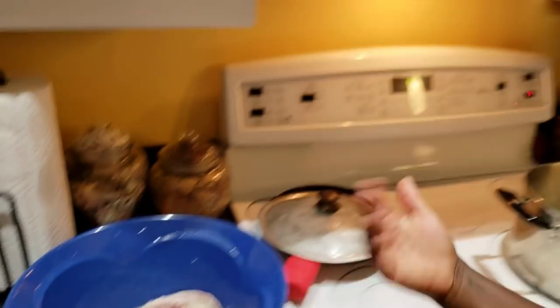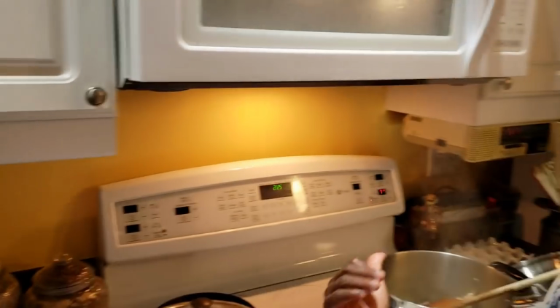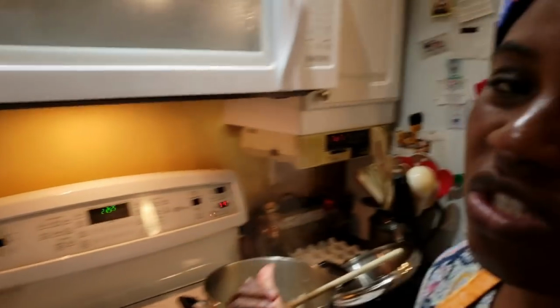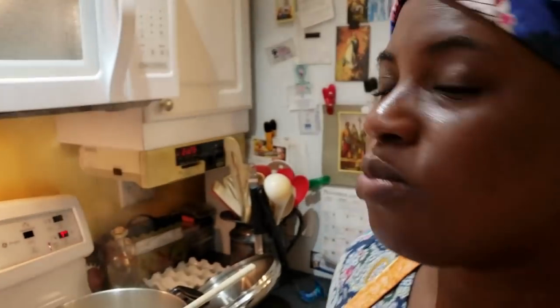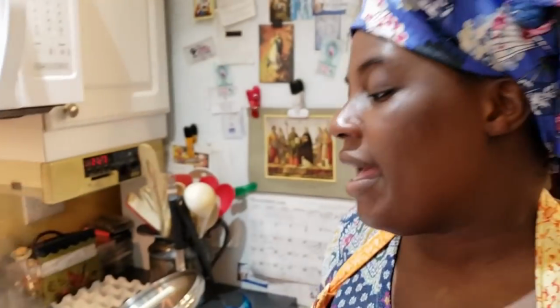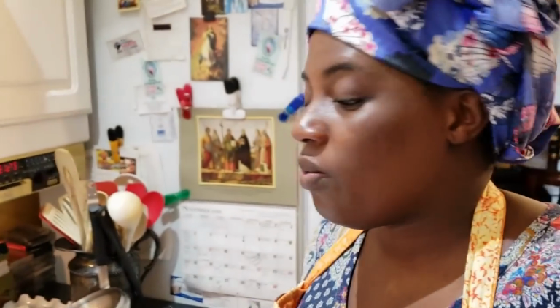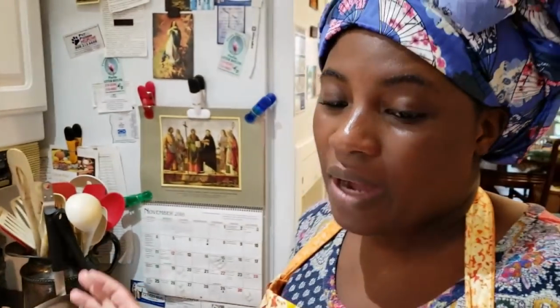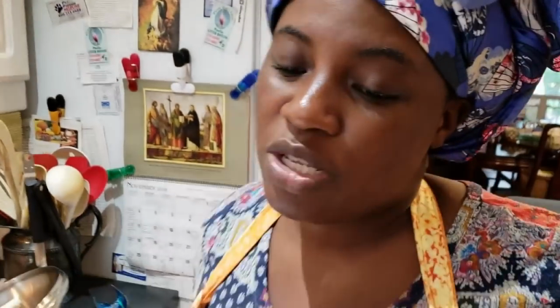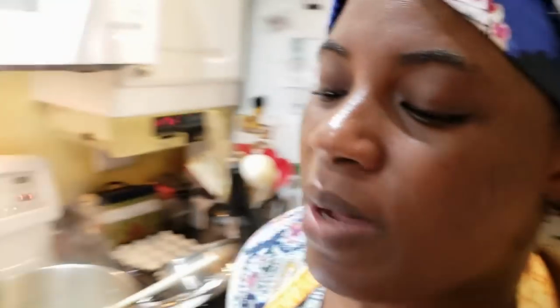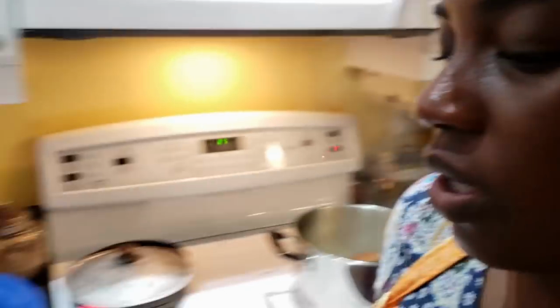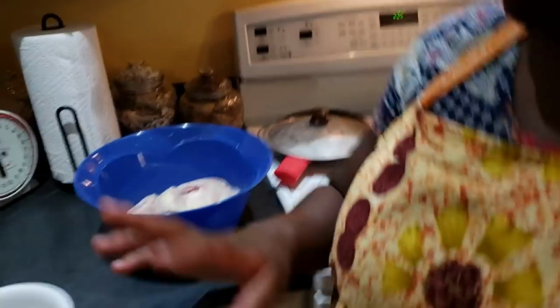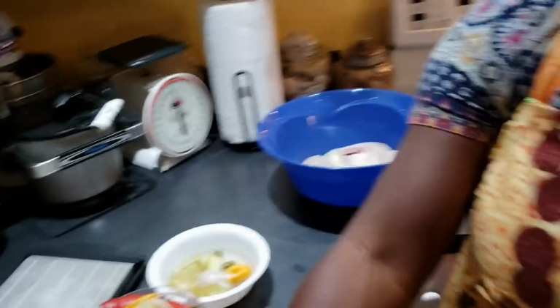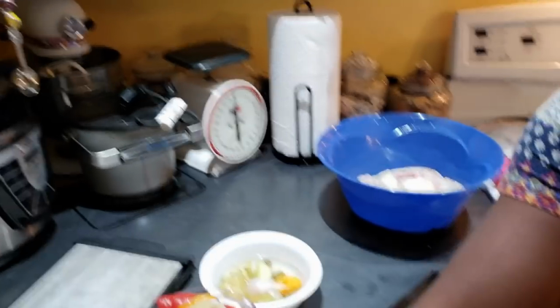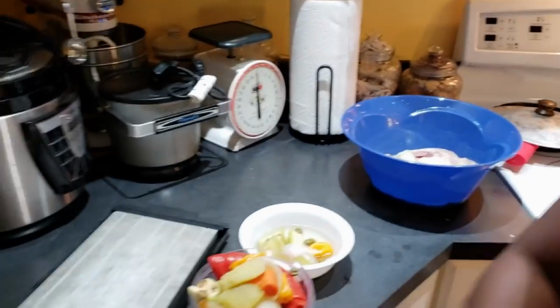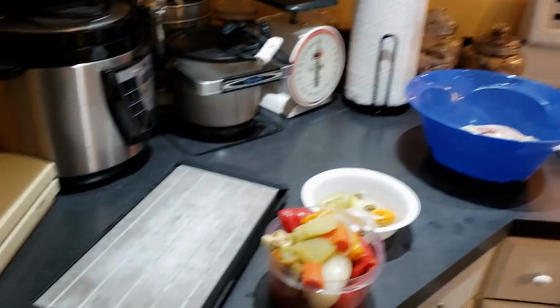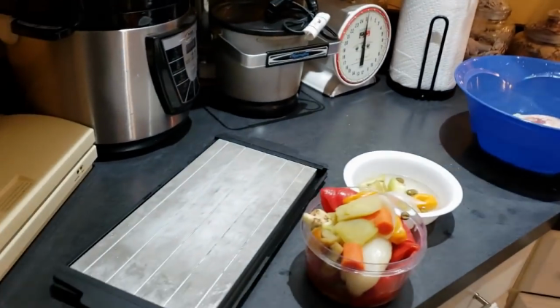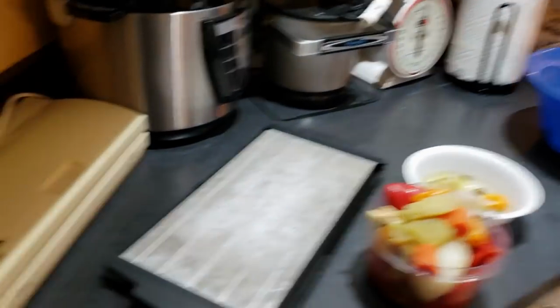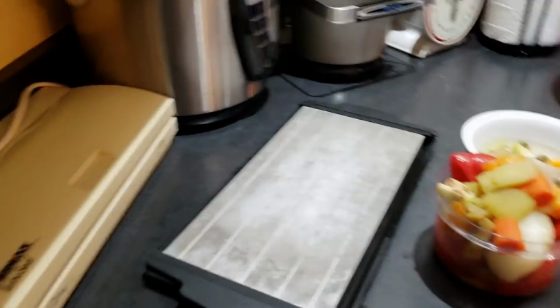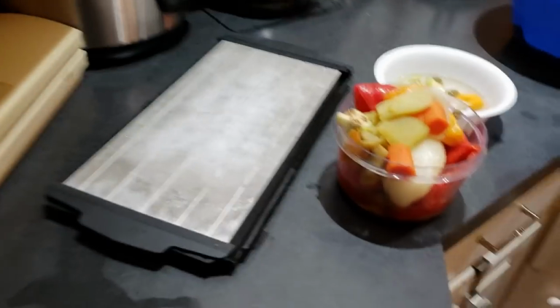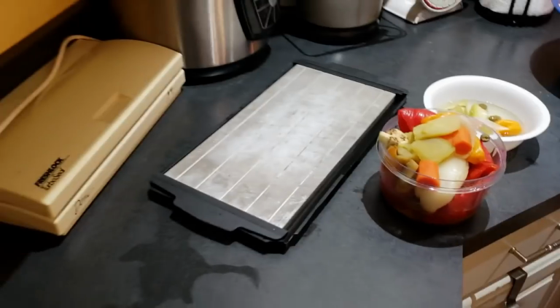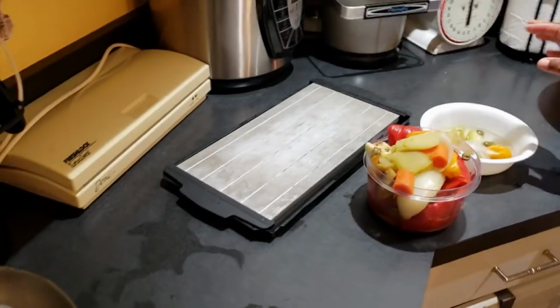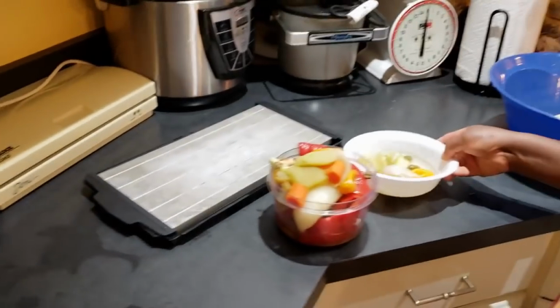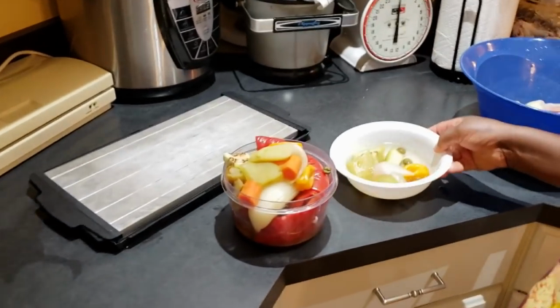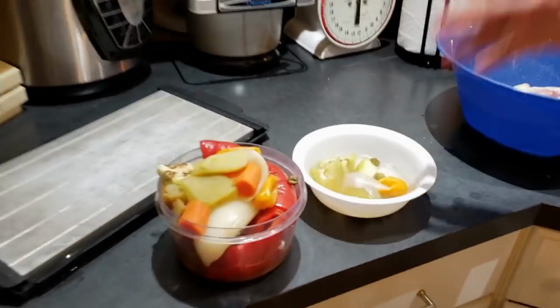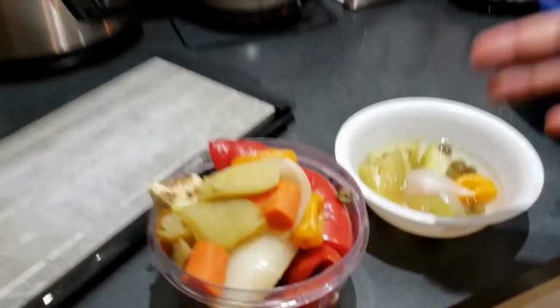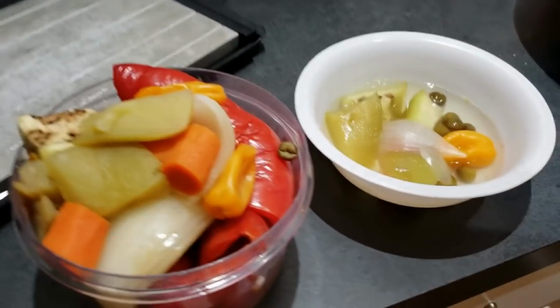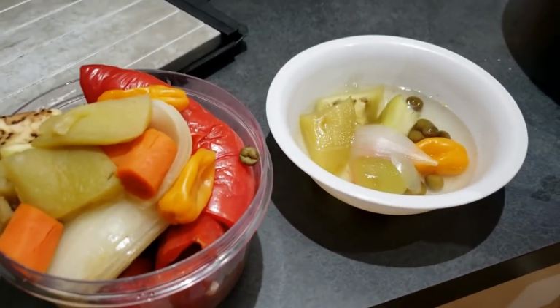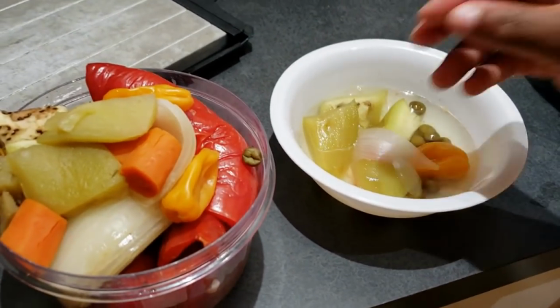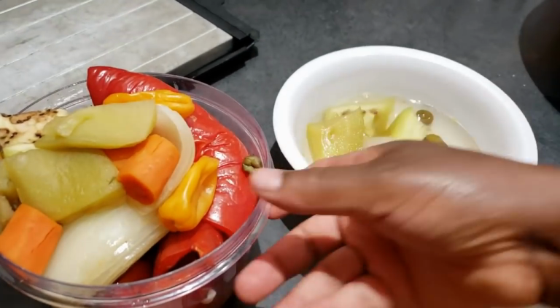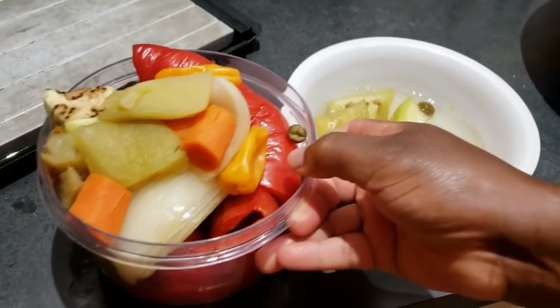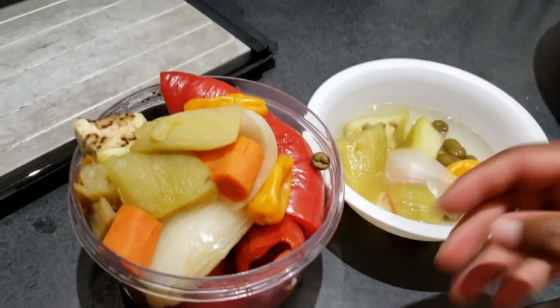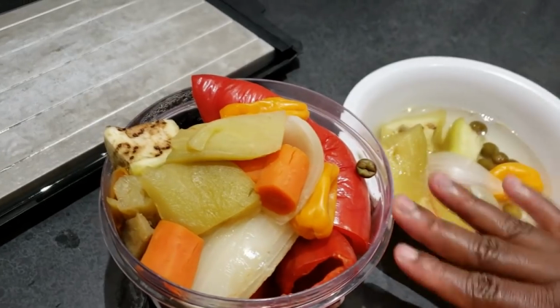Normally what I would do is steam my meat before adding it to the soup, but I'm not doing that today — I'll add it directly to the soup. My kitchen is a mess so excuse that. I did not plan to do a video, so this is what I have.